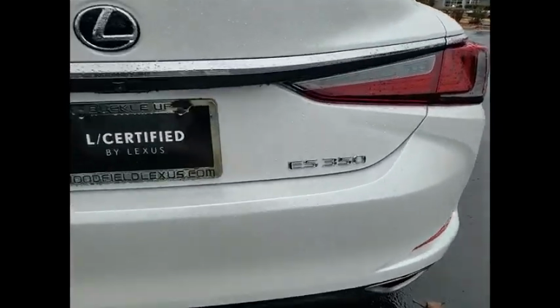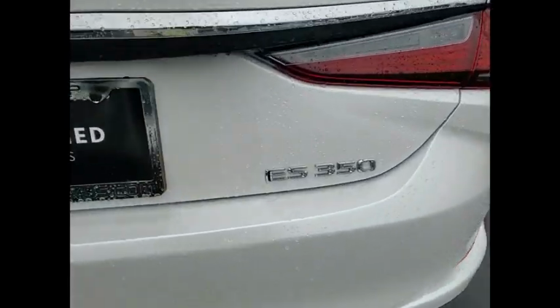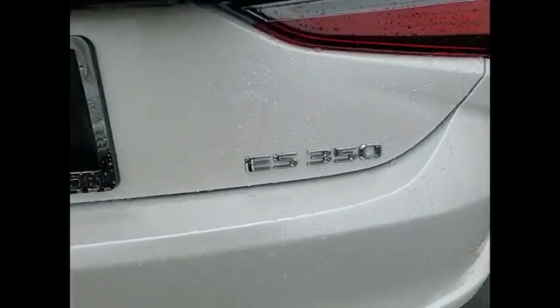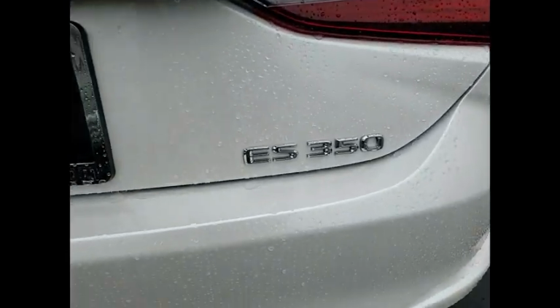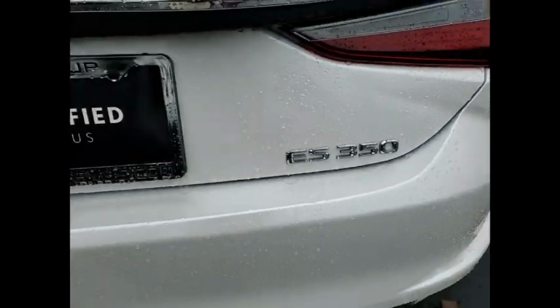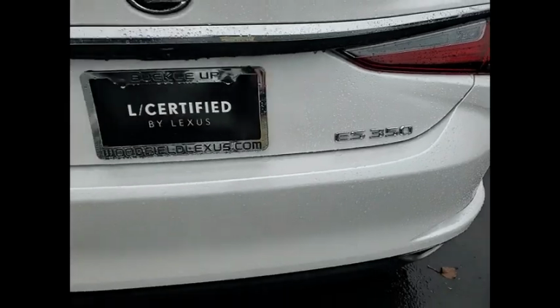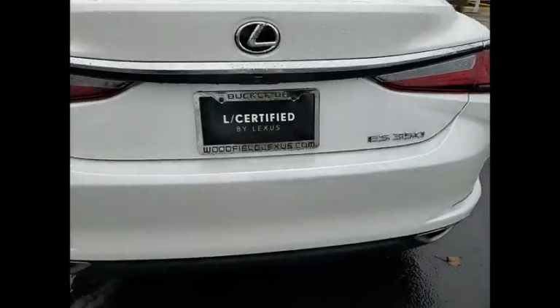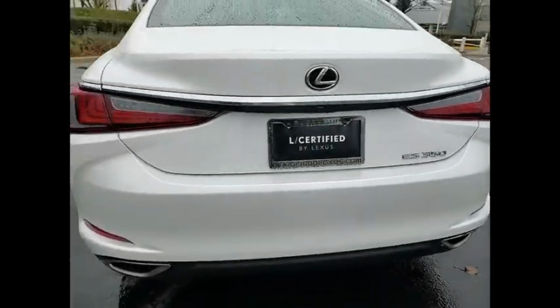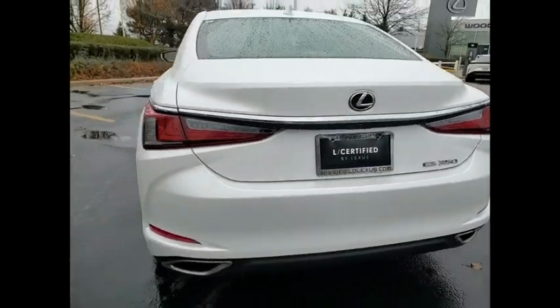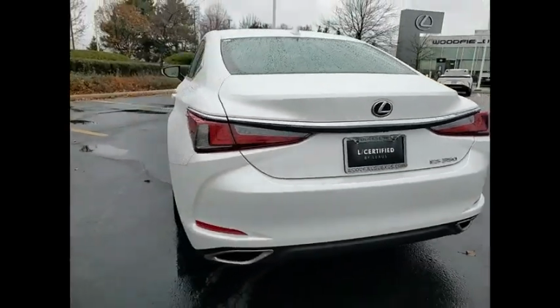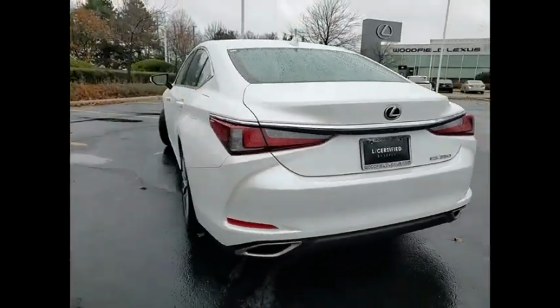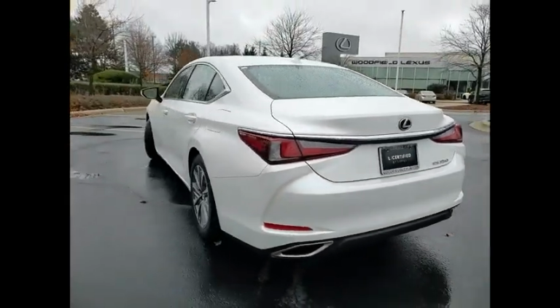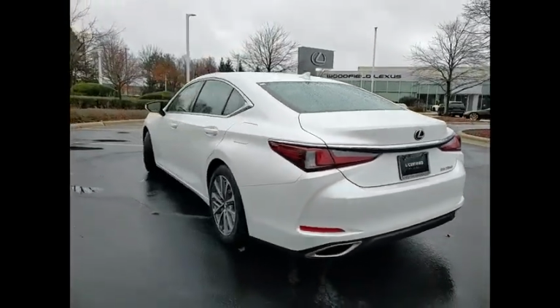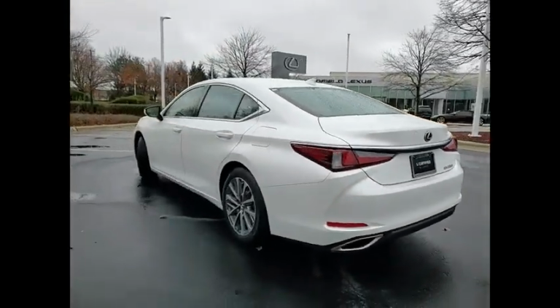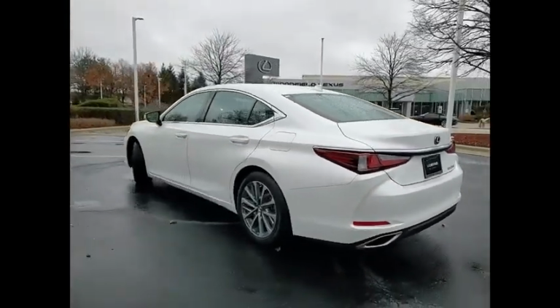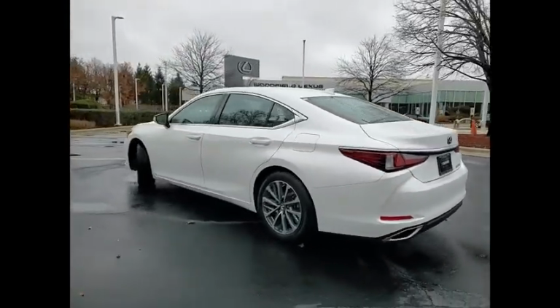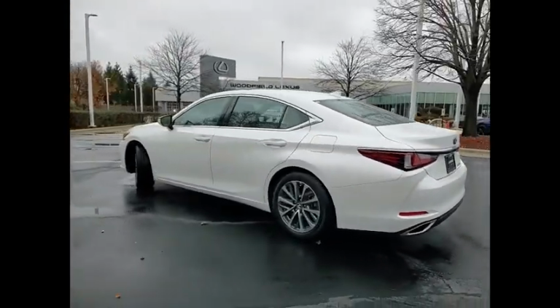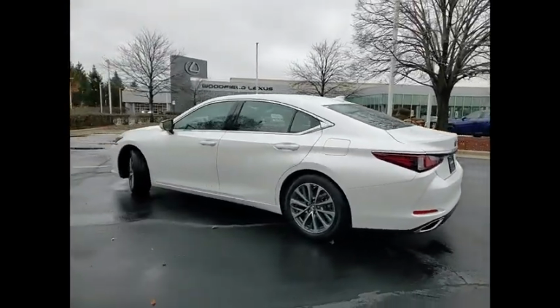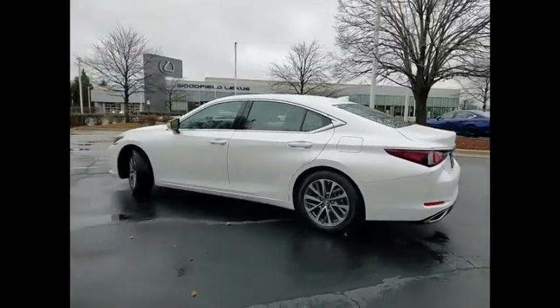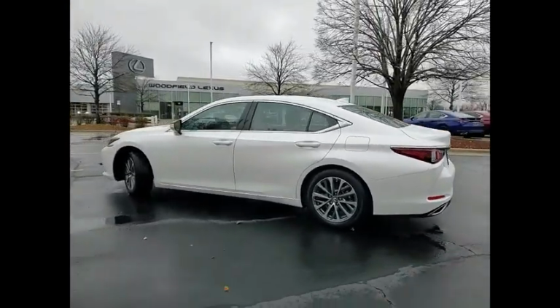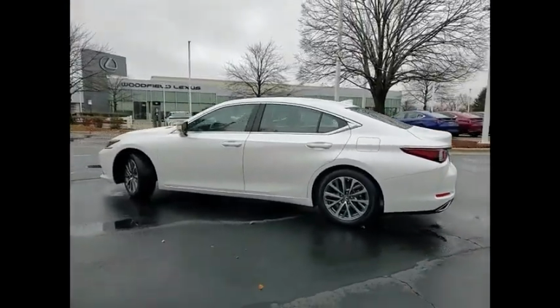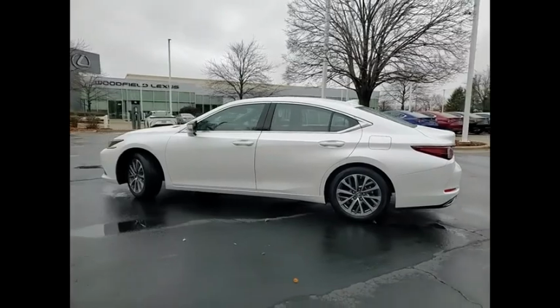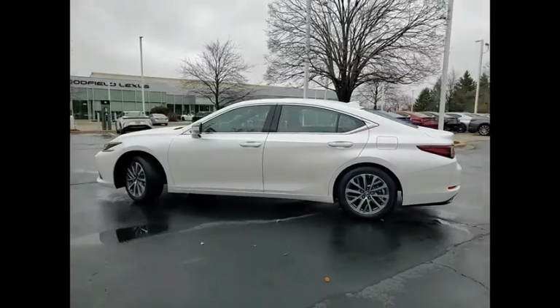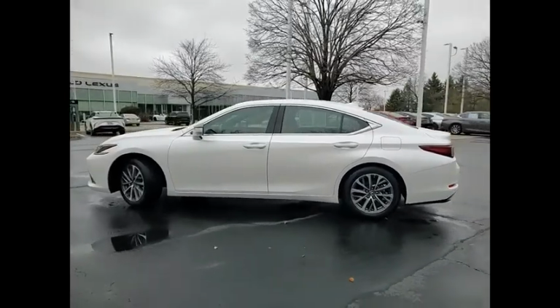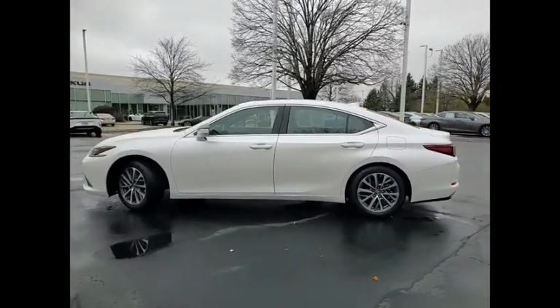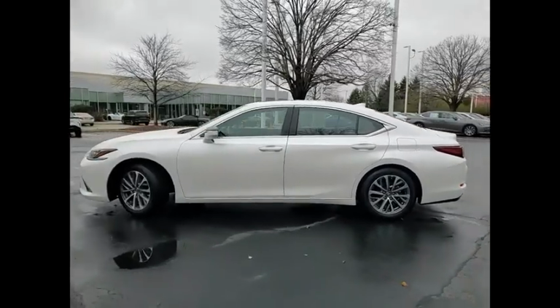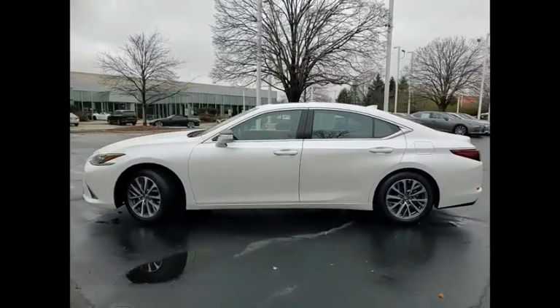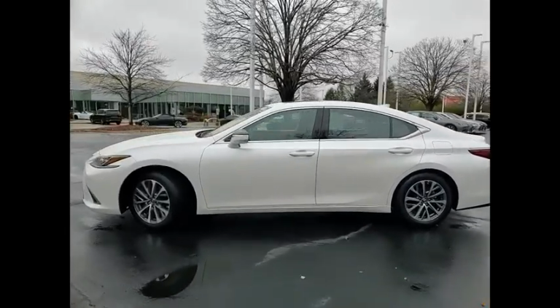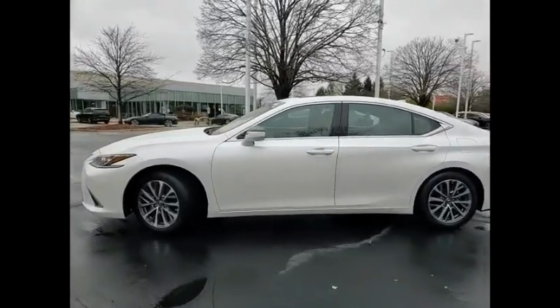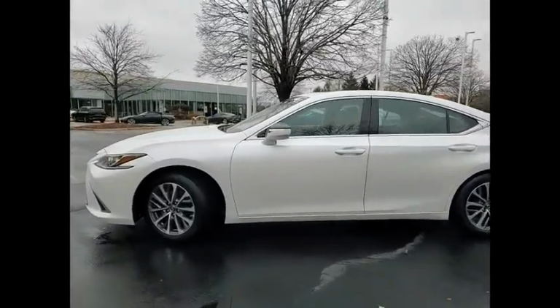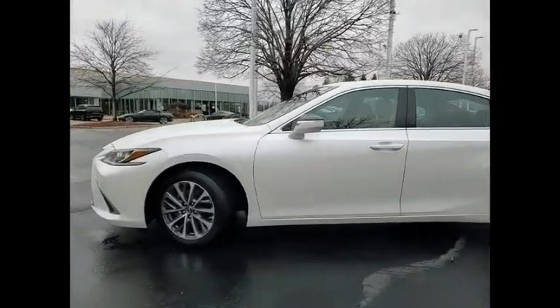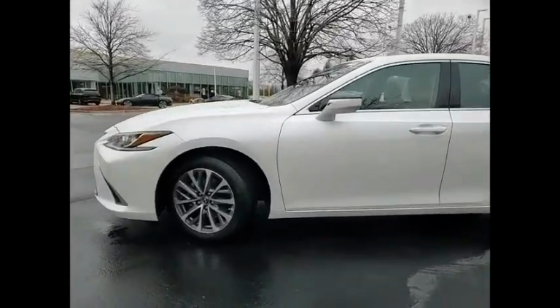The countless standard interior features transport you to a new level of luxury and convenience. This vehicle has less than 20,000 miles. Here are some of this vehicle's great options.